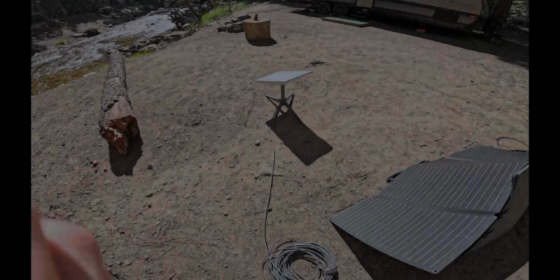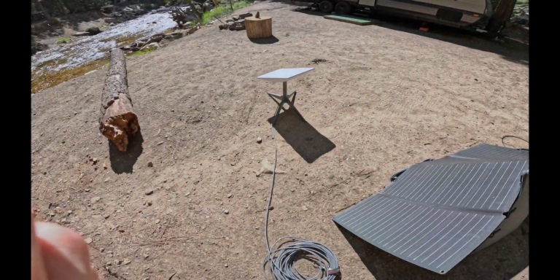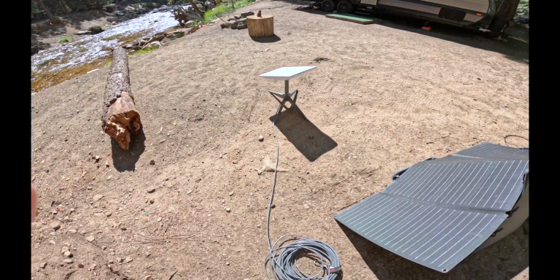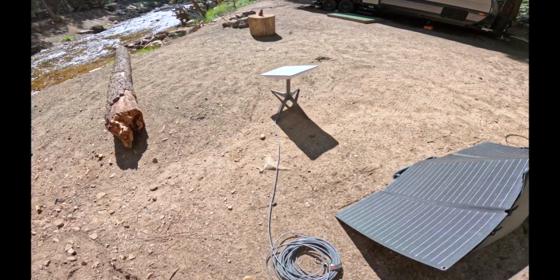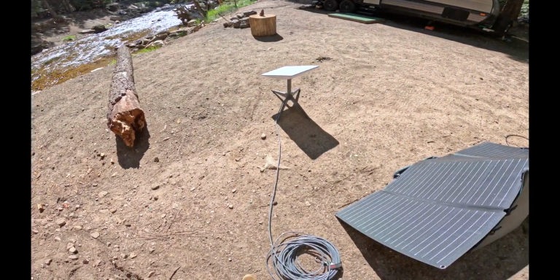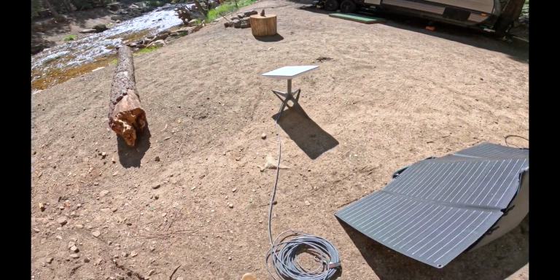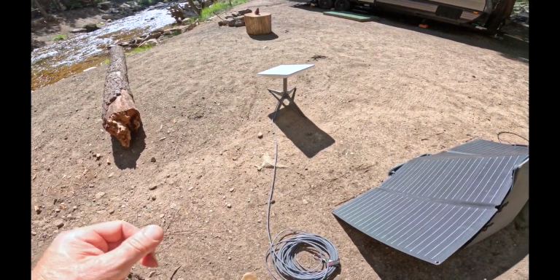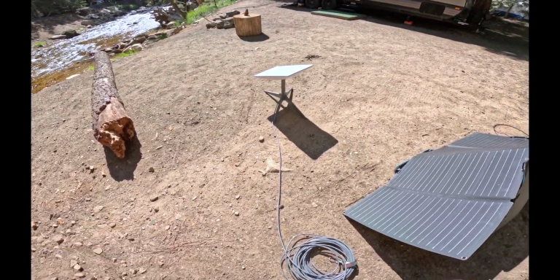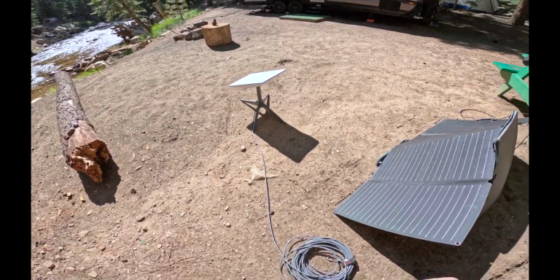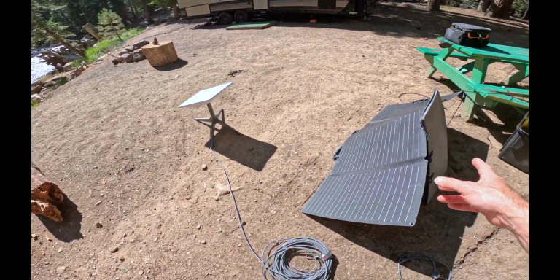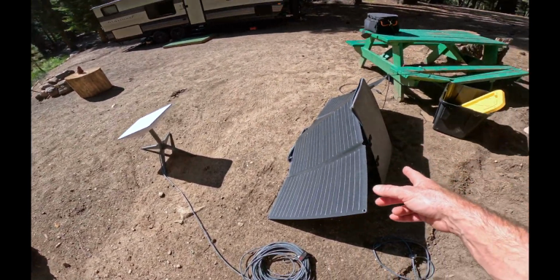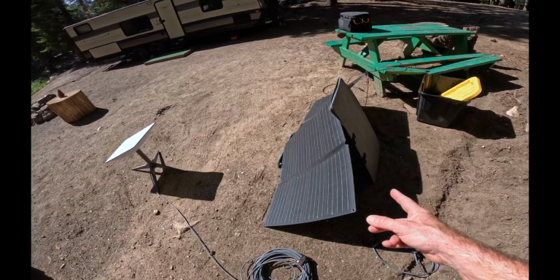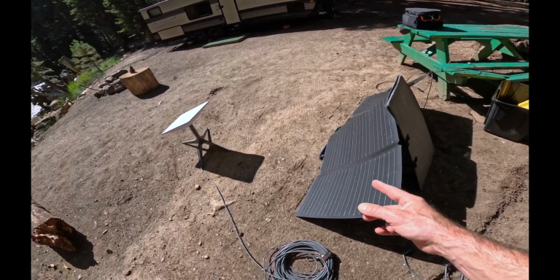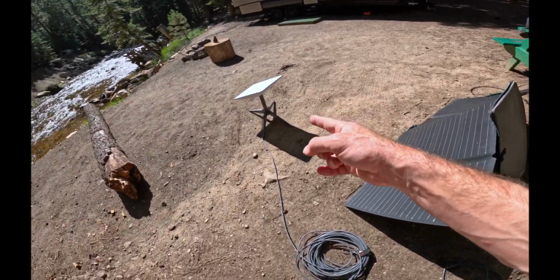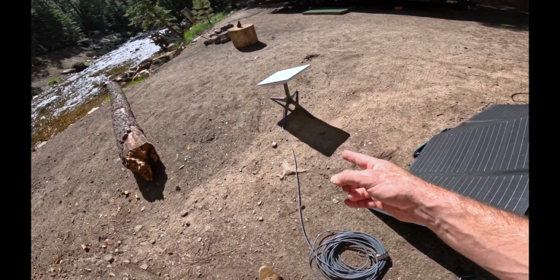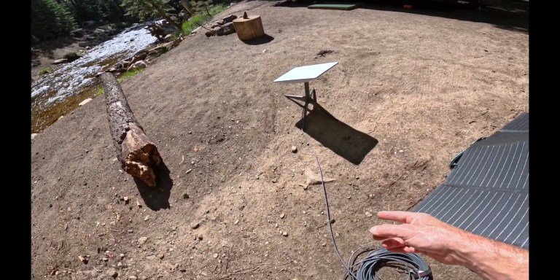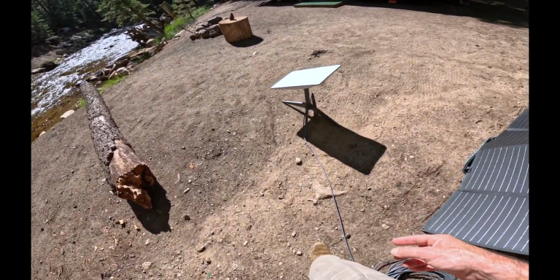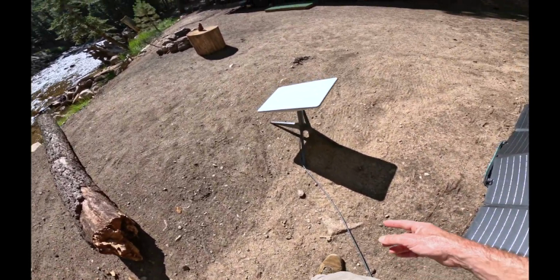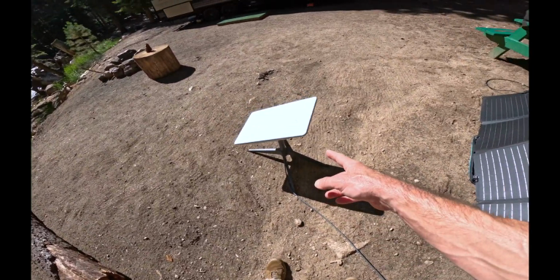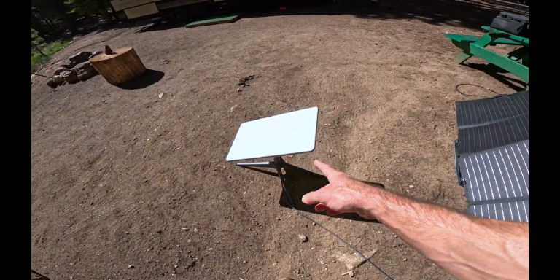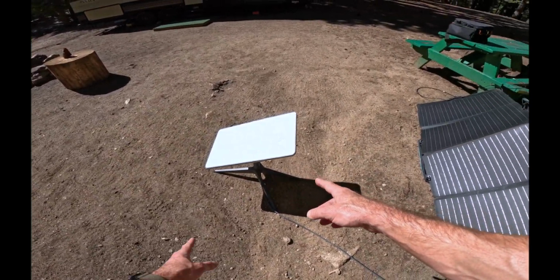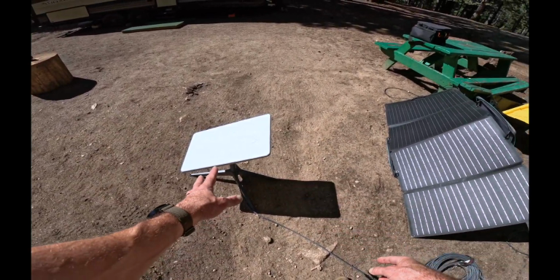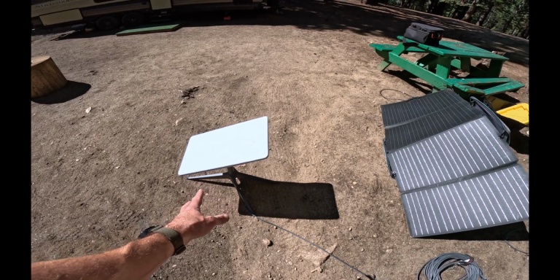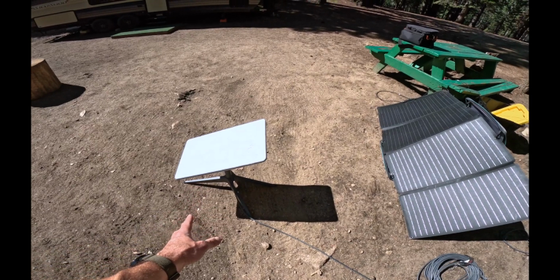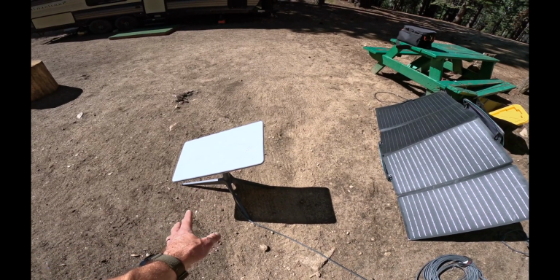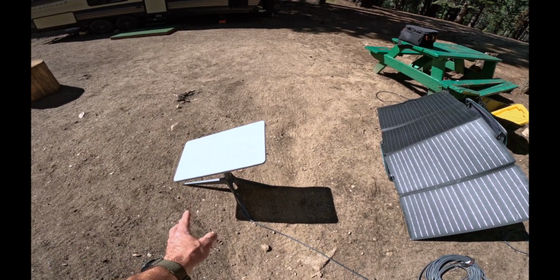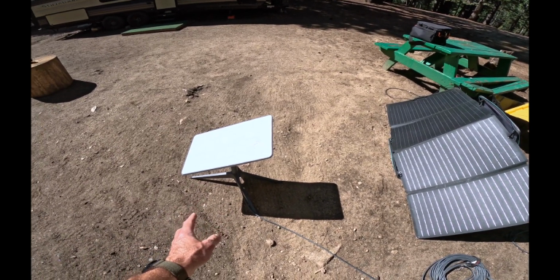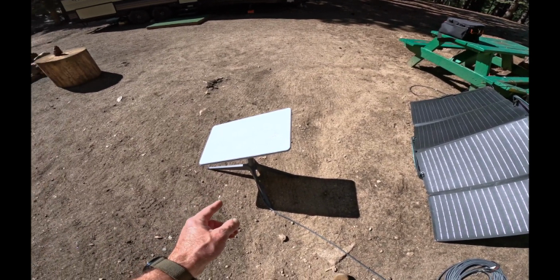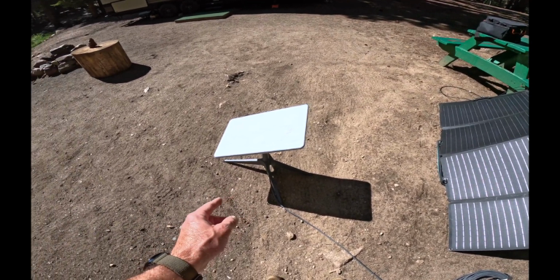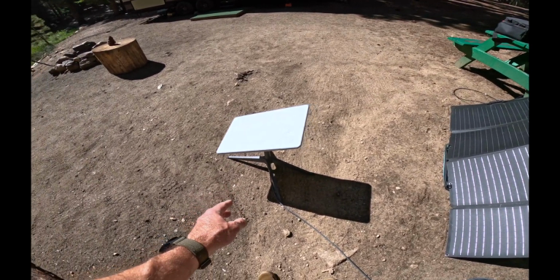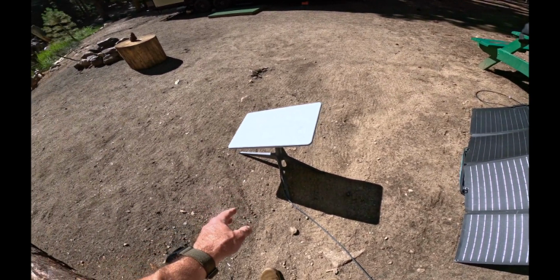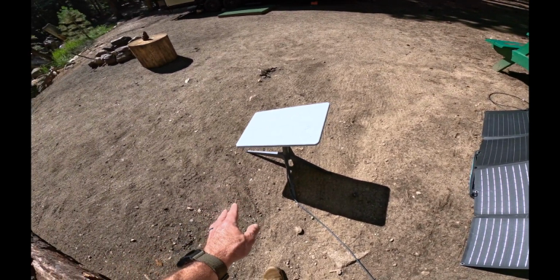All right, now we're going to set up a Starlink. First, I recommend you set up your power station because this obviously requires power. So what you have here is a Starlink that's not in the stow position. When it's in the stow position, you'll know it's in the stow position.